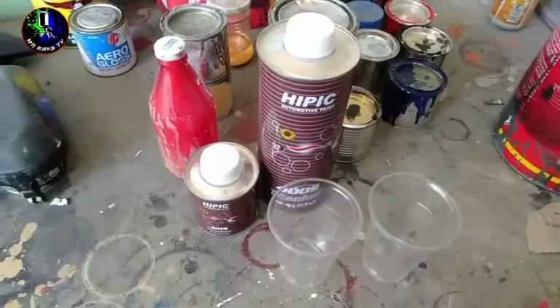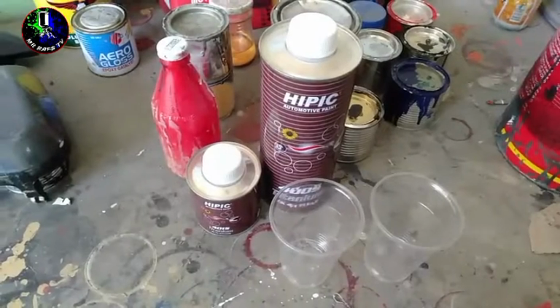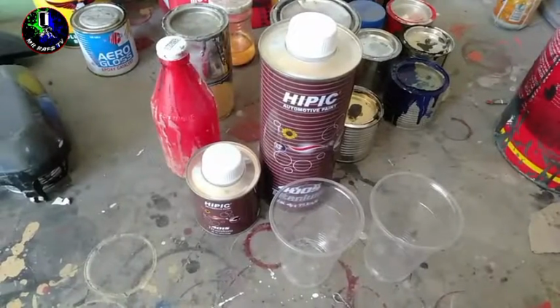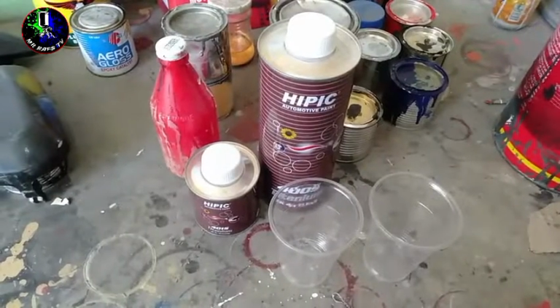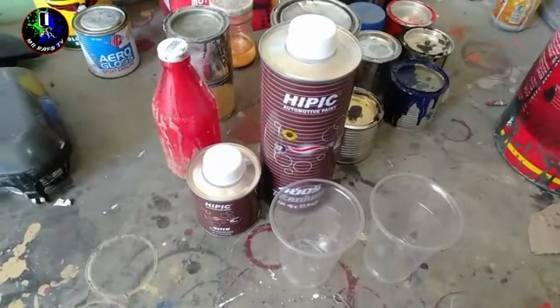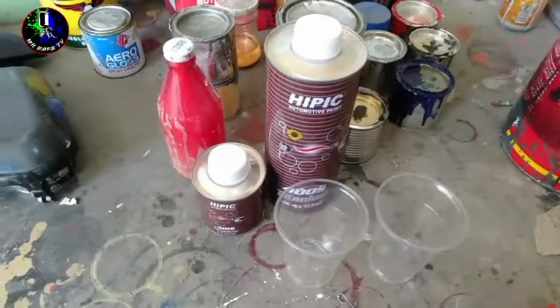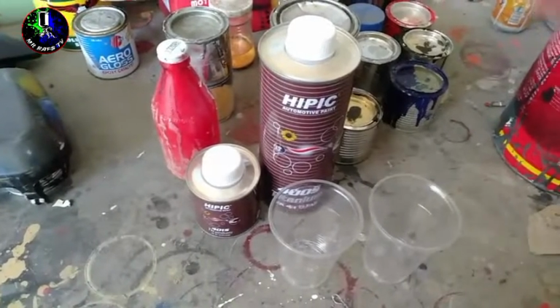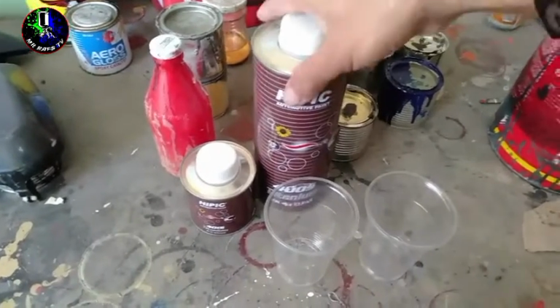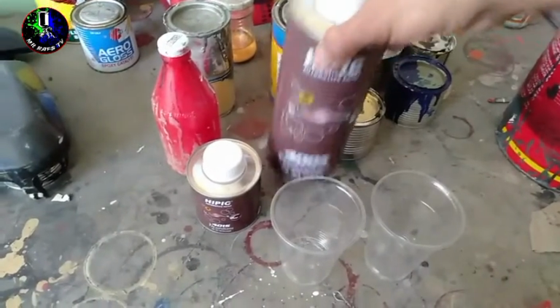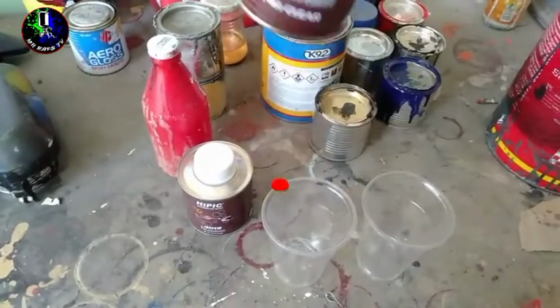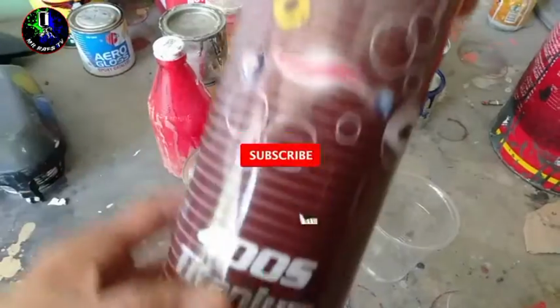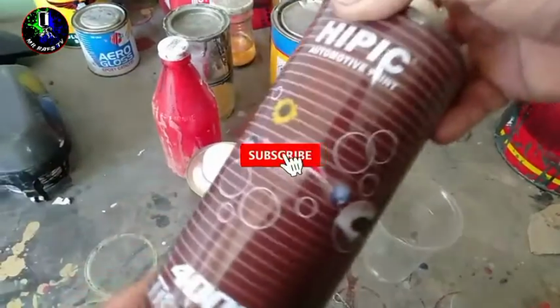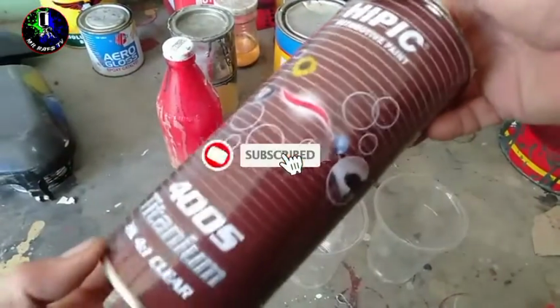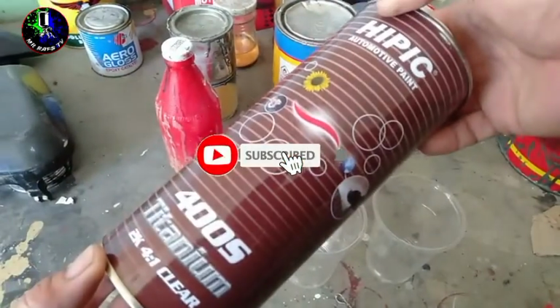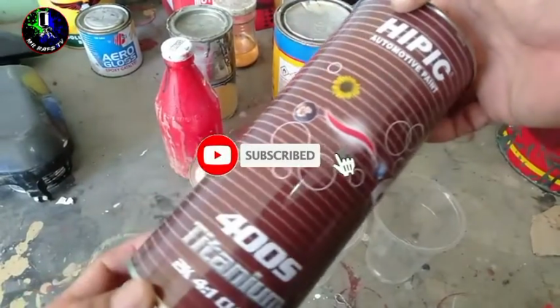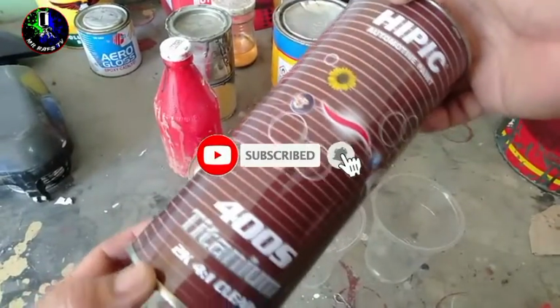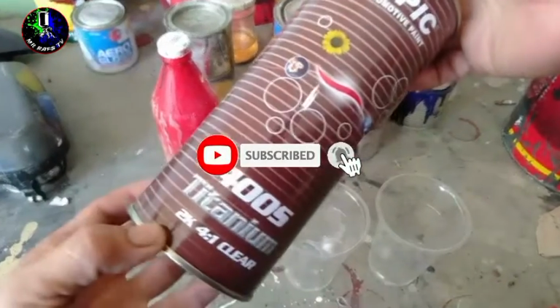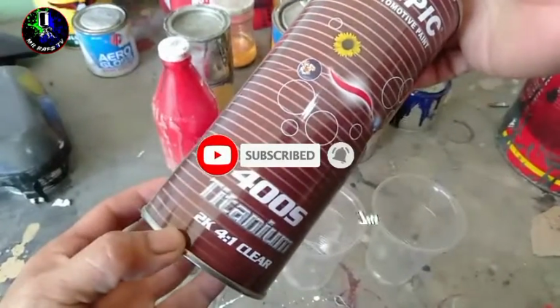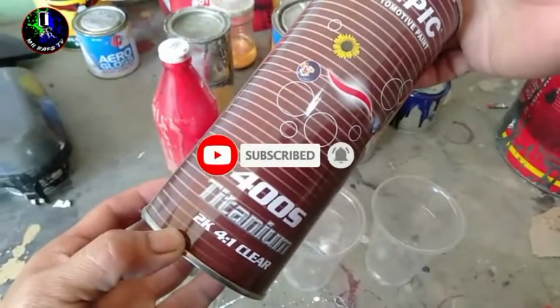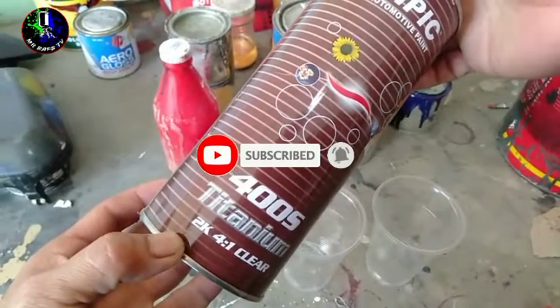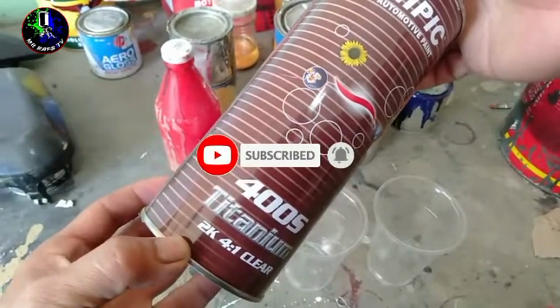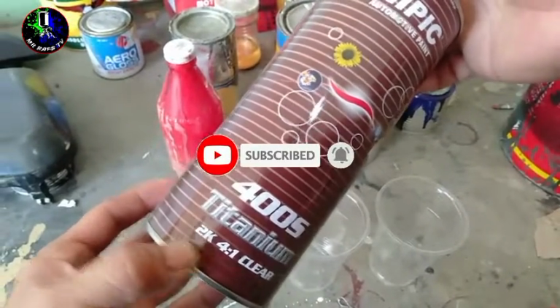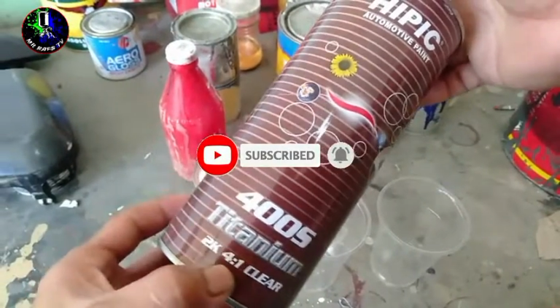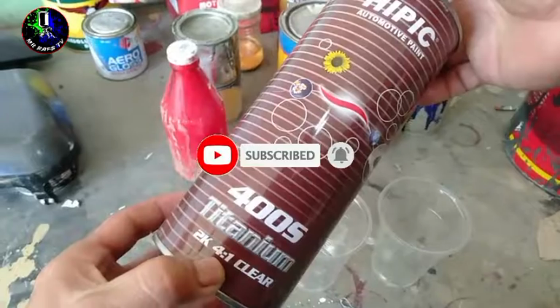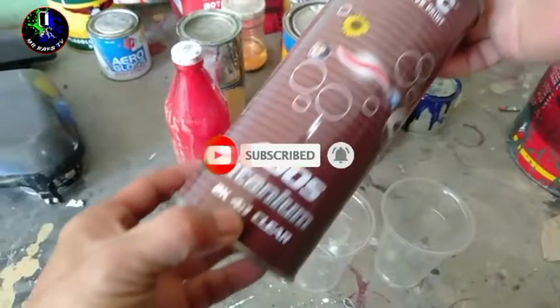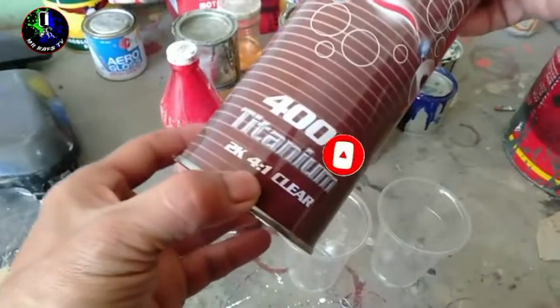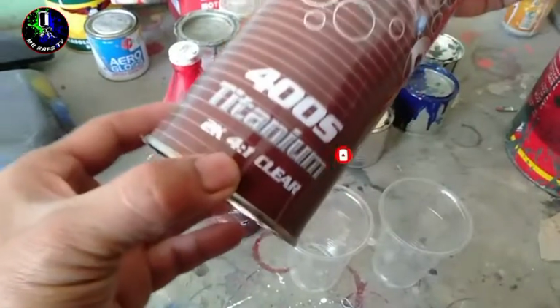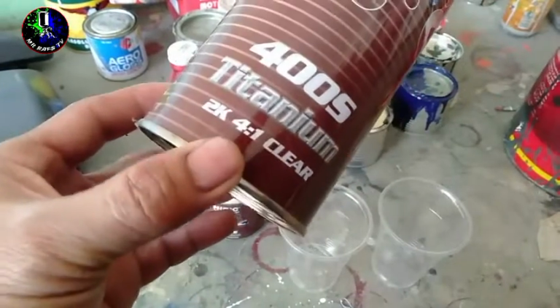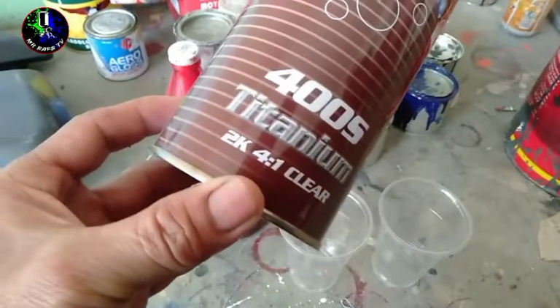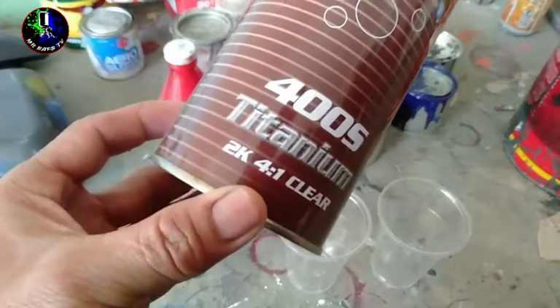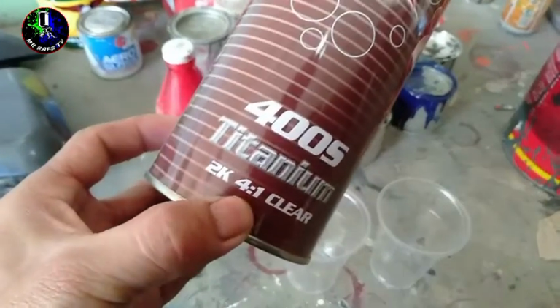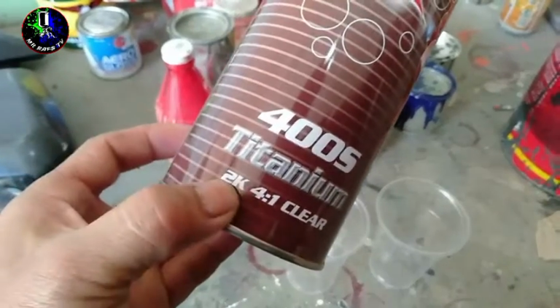Bali, eto yung ginamit kong top coat clear mga Repapips. So, meron tayo ditong hipik na brand. Meron itong ratio na 4 is to 1. Ayan, nakasulat dyan. 4 is to 1 yung kanyang ratio dito.